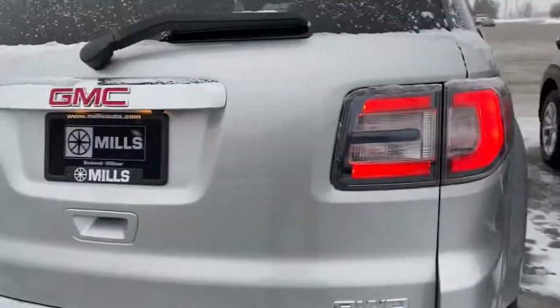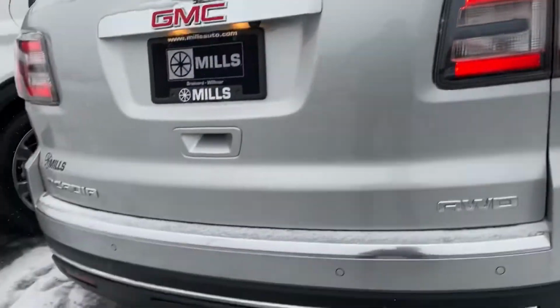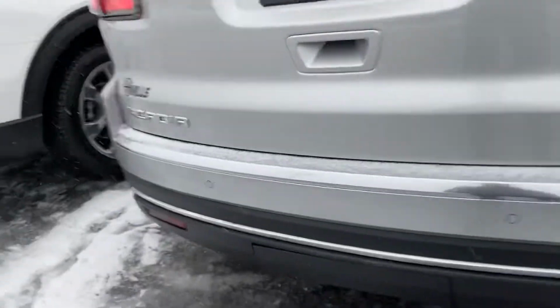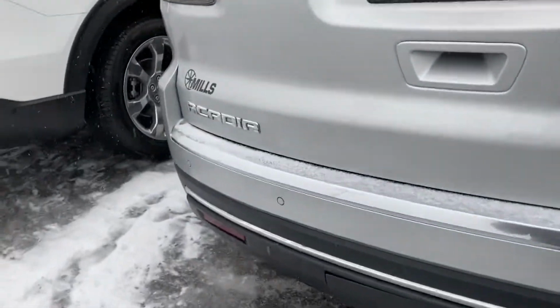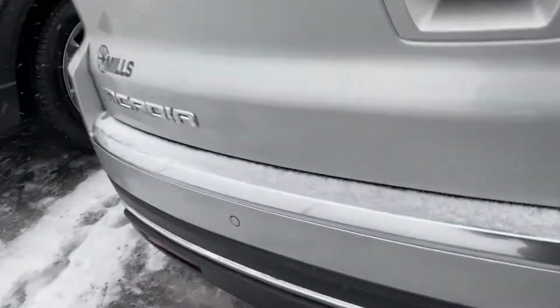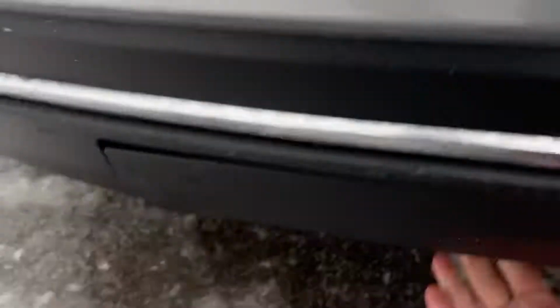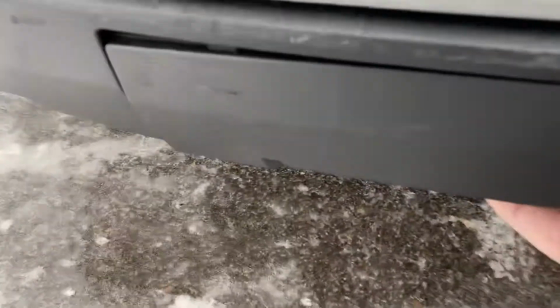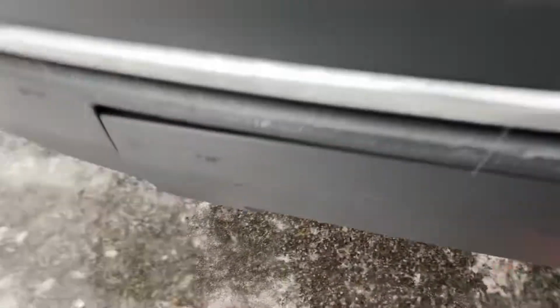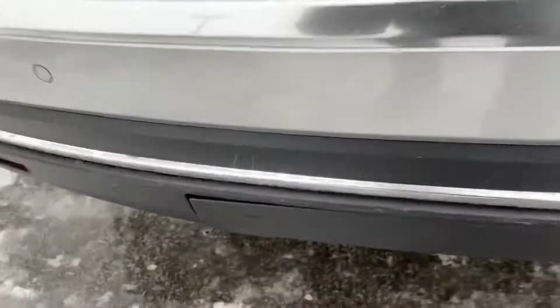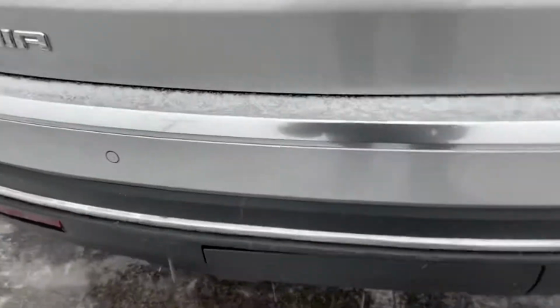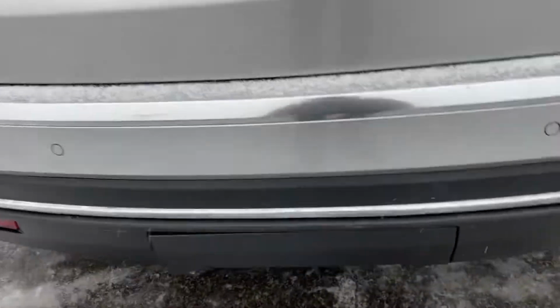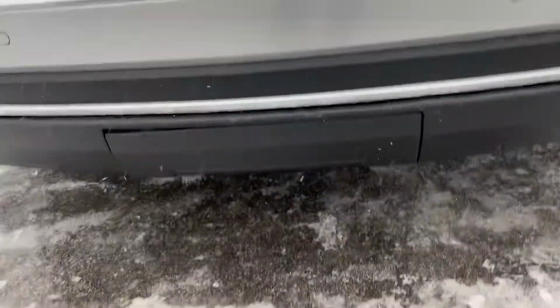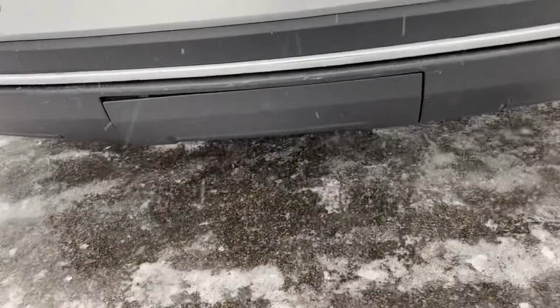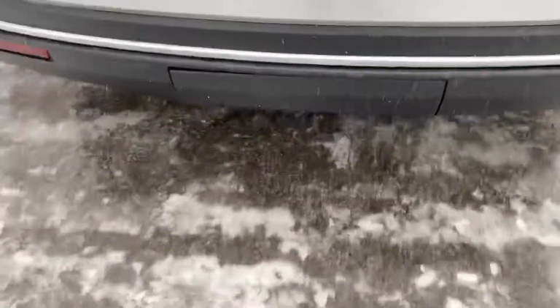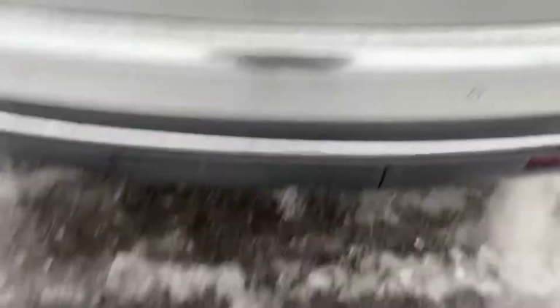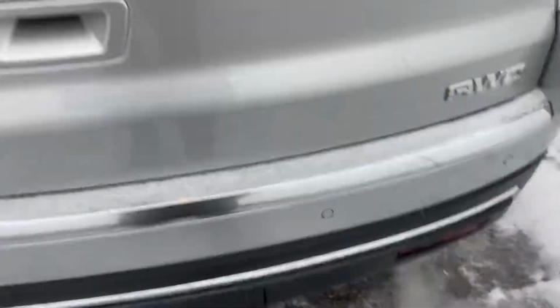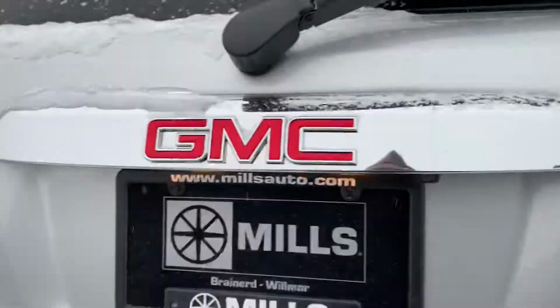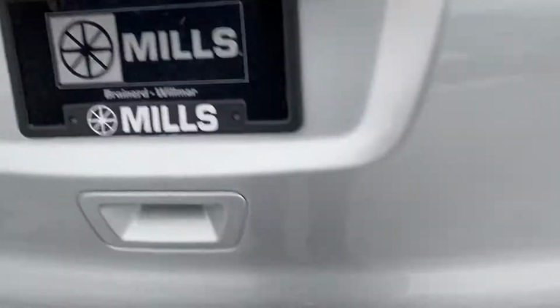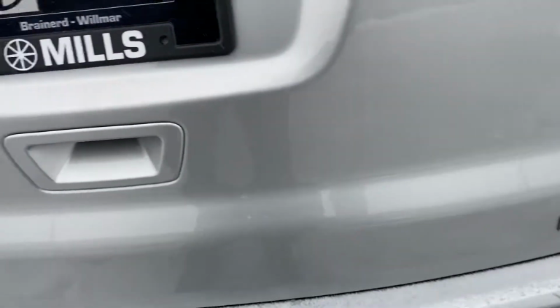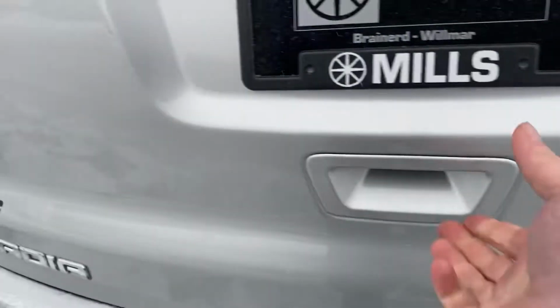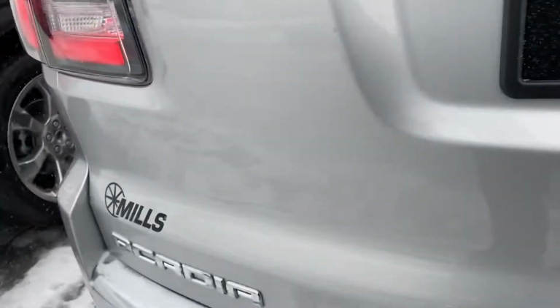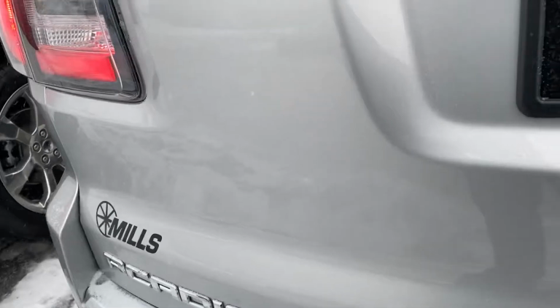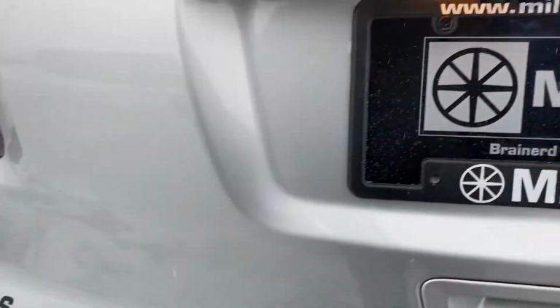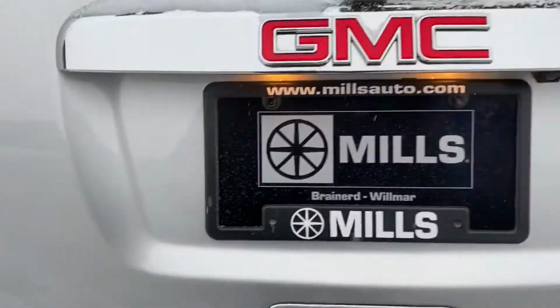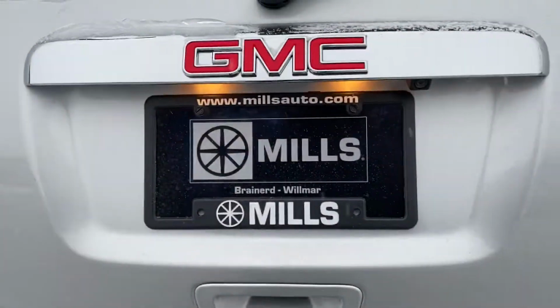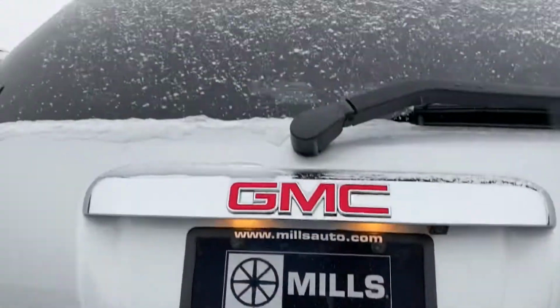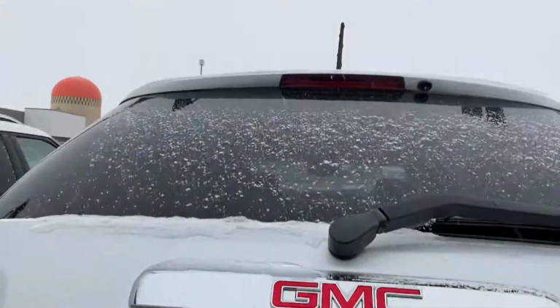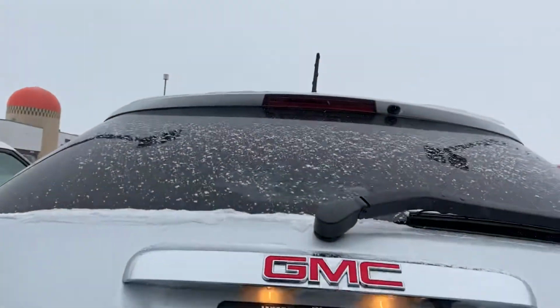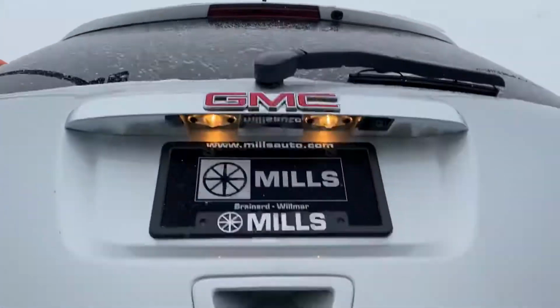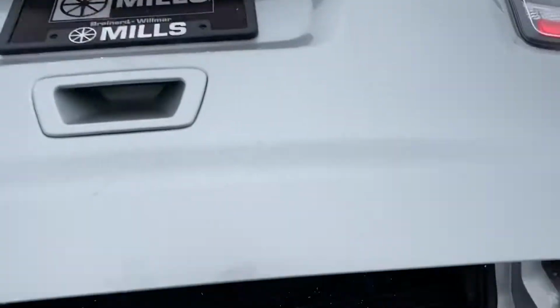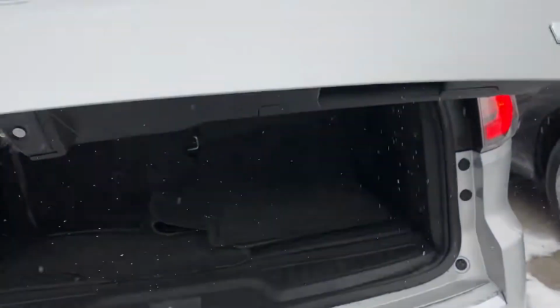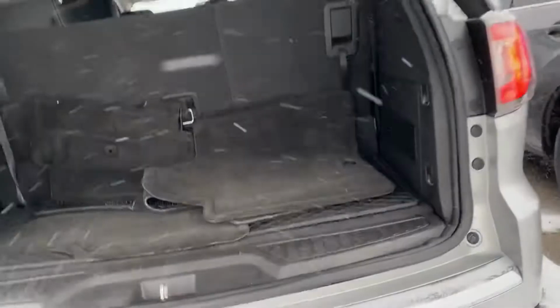Very clean vehicle. Let's see under here — it does have the full trailering package, just covered up. Of course it has the backup camera, sensors, and the power lift gate. A little crunchy with the ice all over the vehicle.